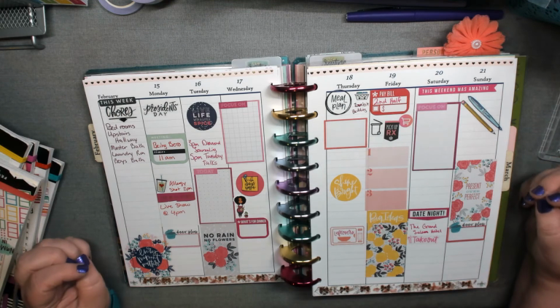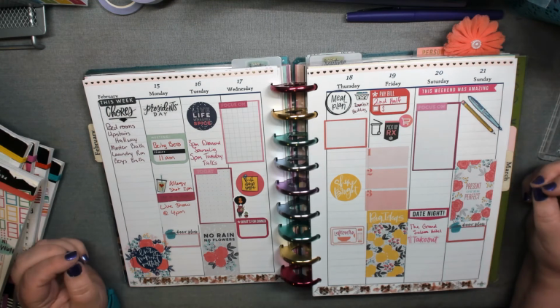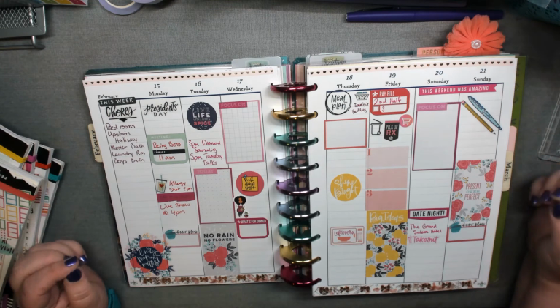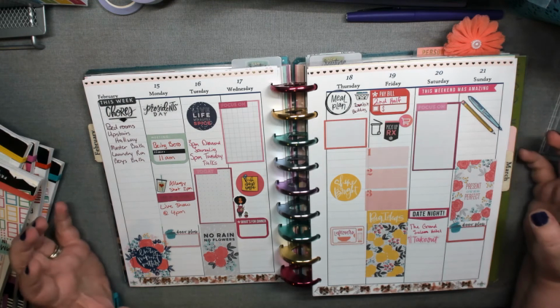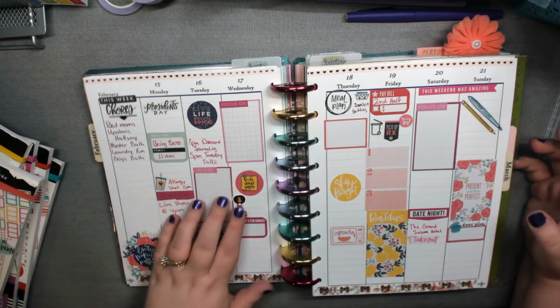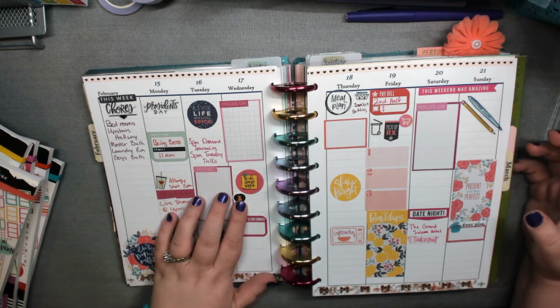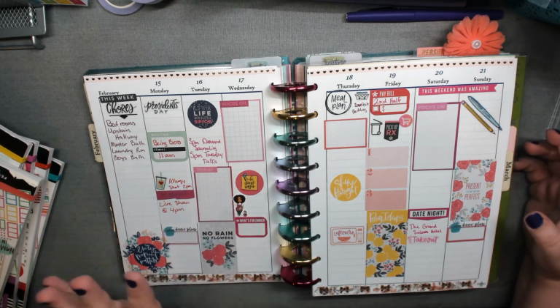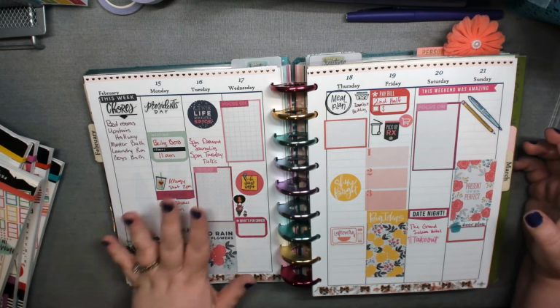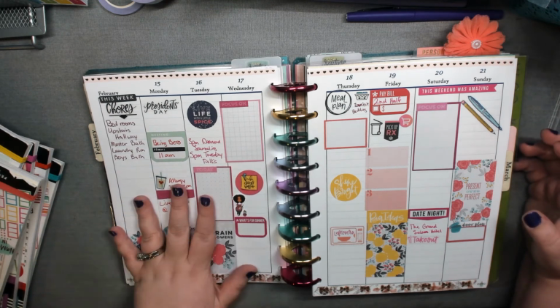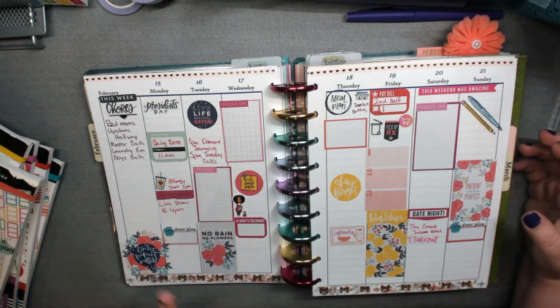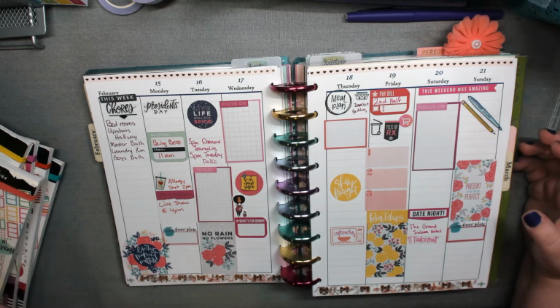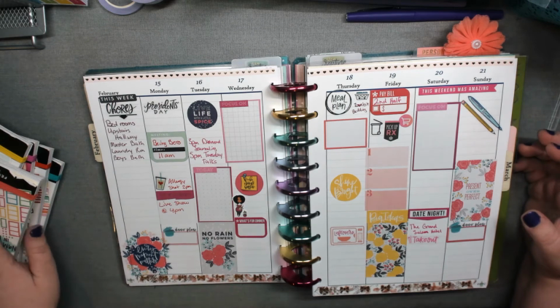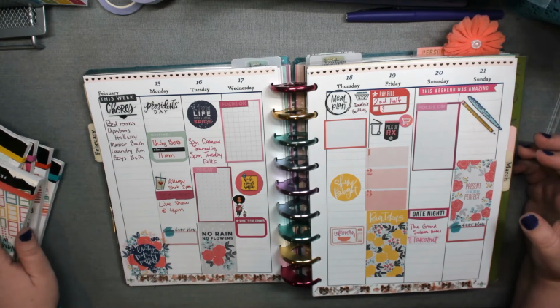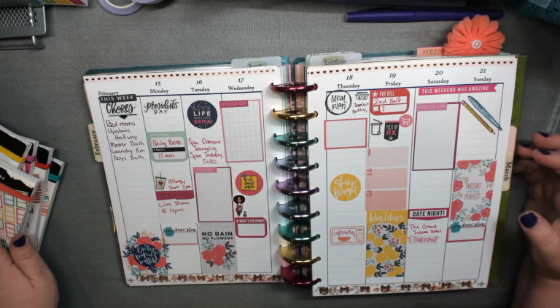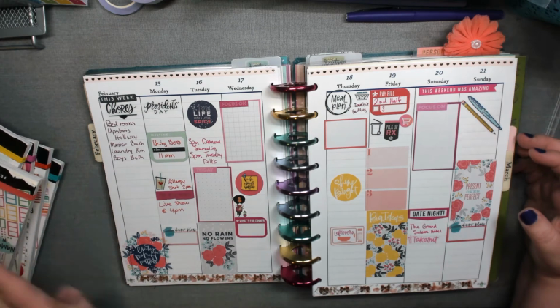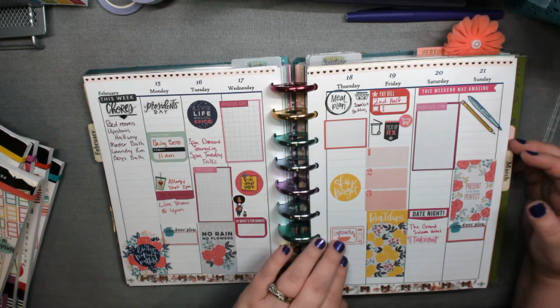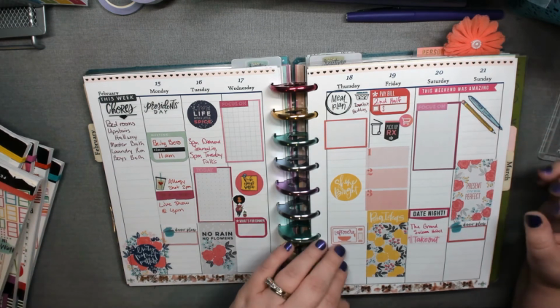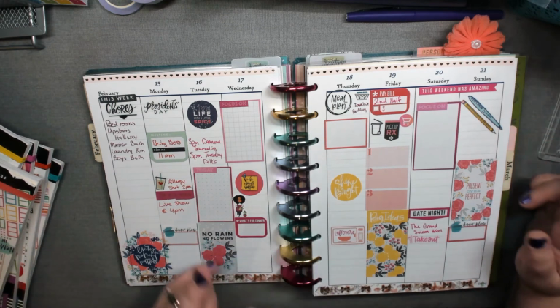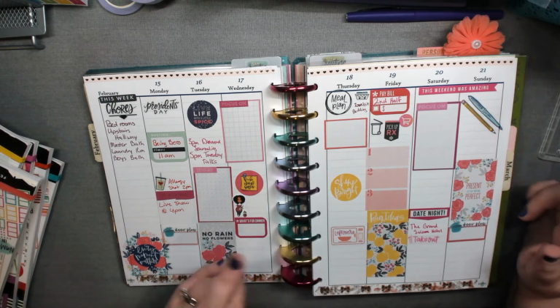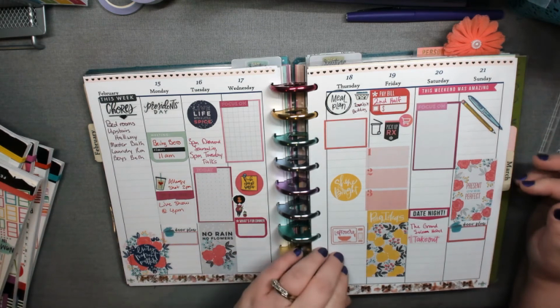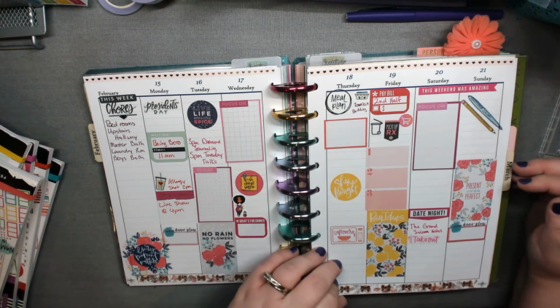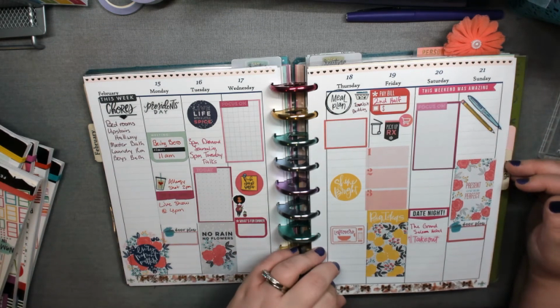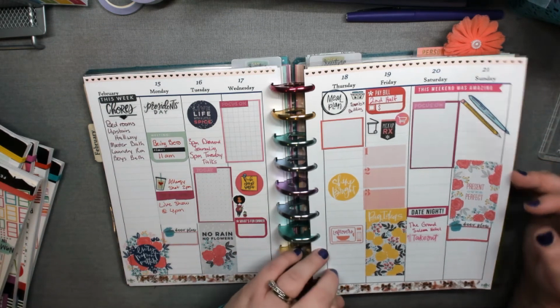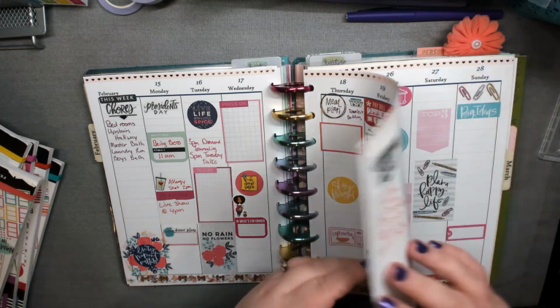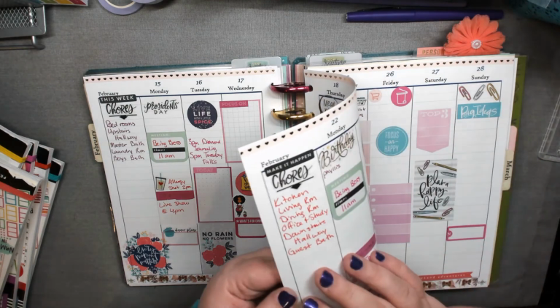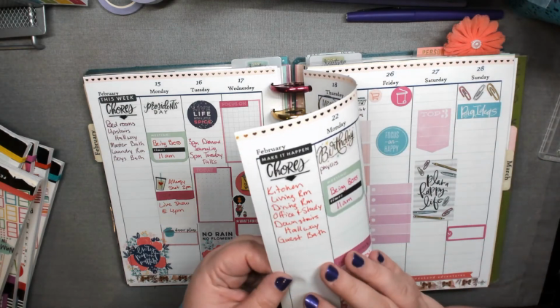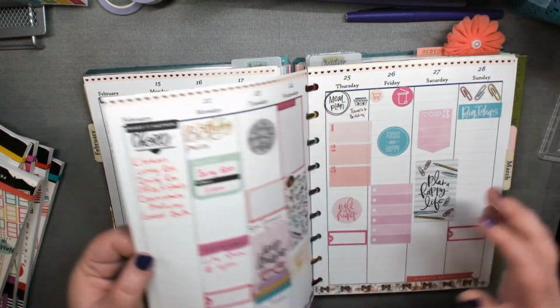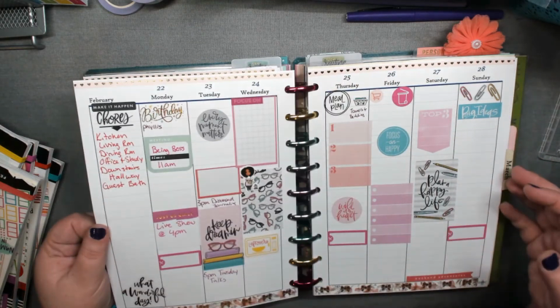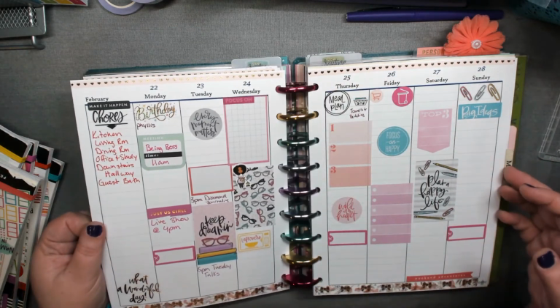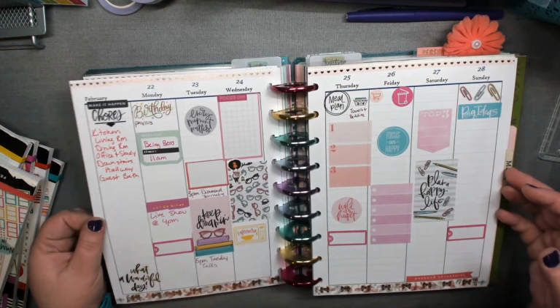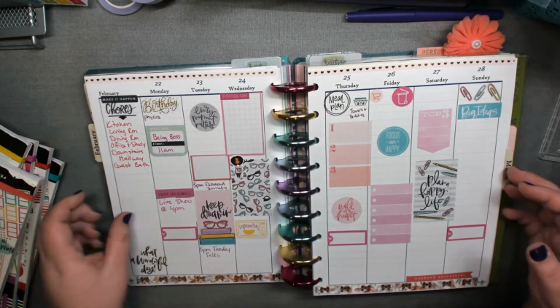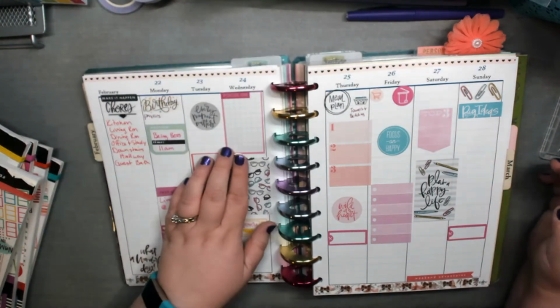Oh So Paper, I want all your water stickers again, the weight ones, the step ones. I'm hoping she'll bring them back in a different style or something.